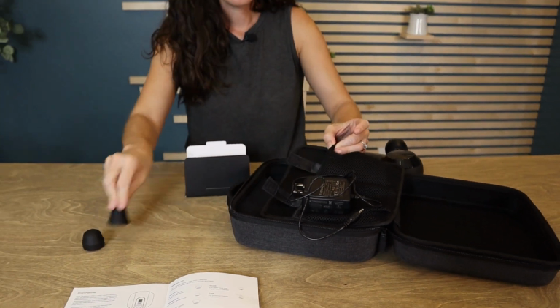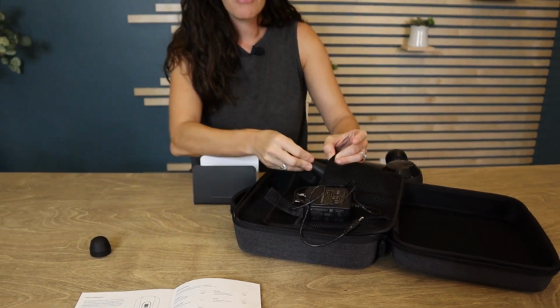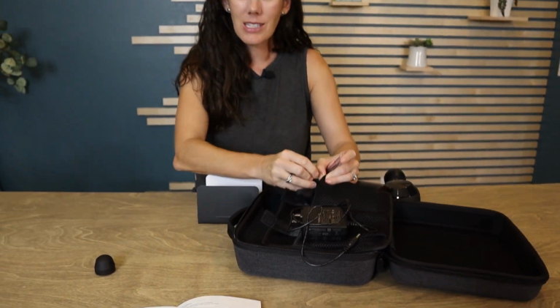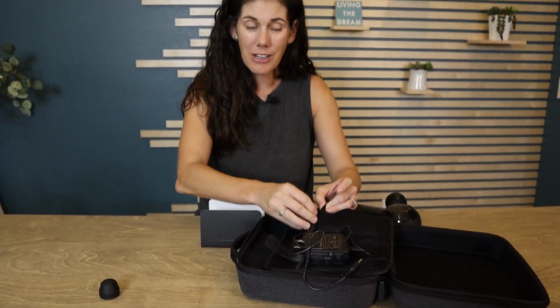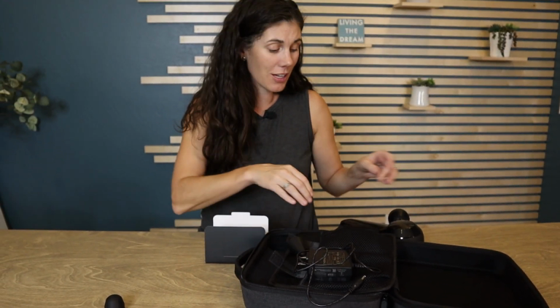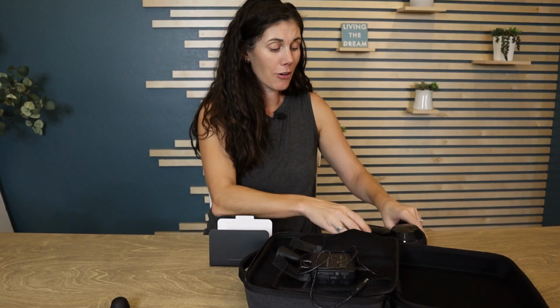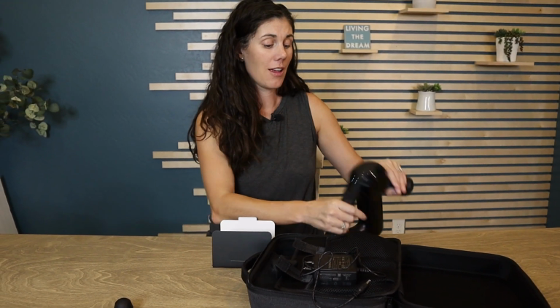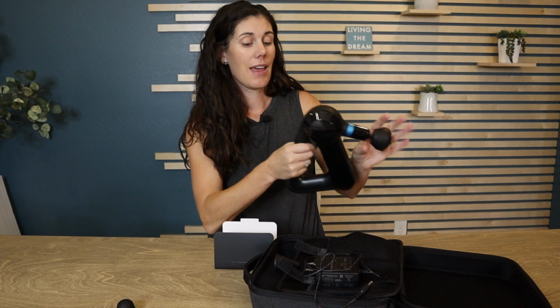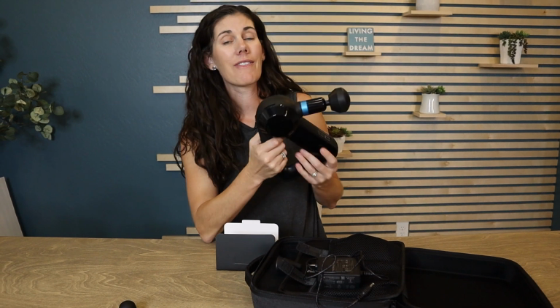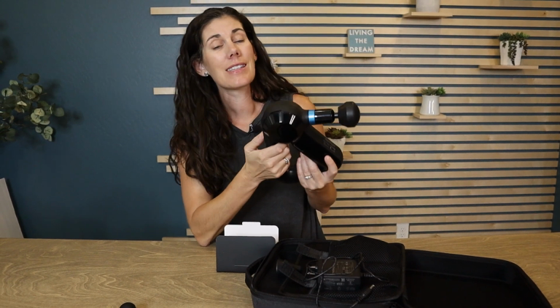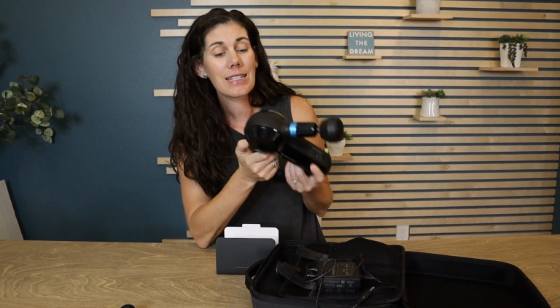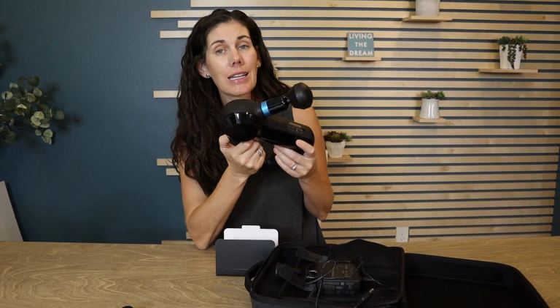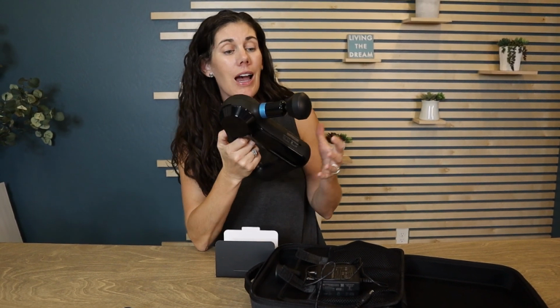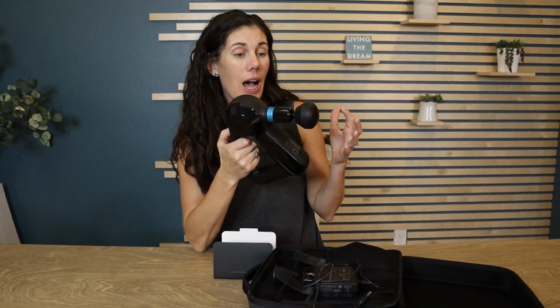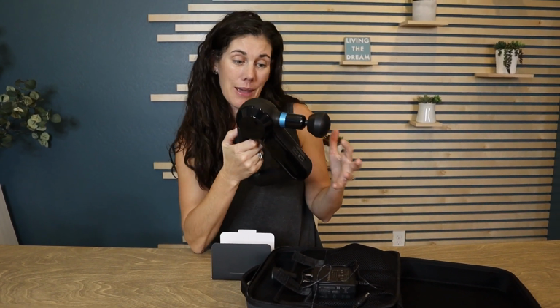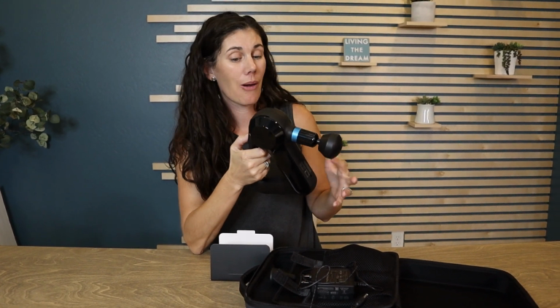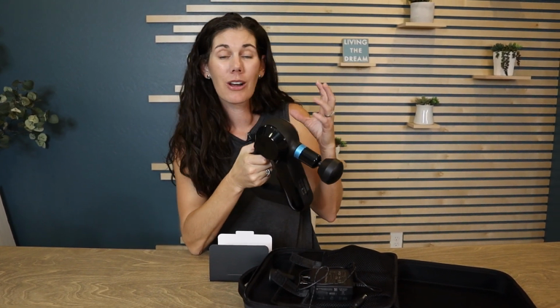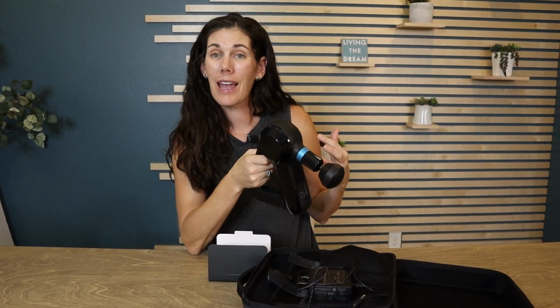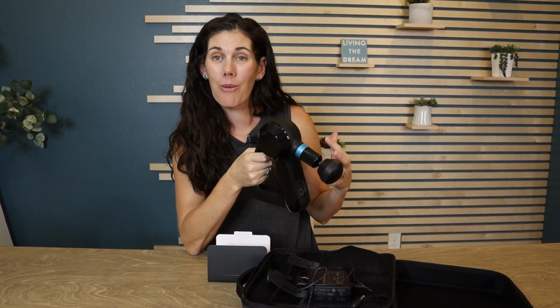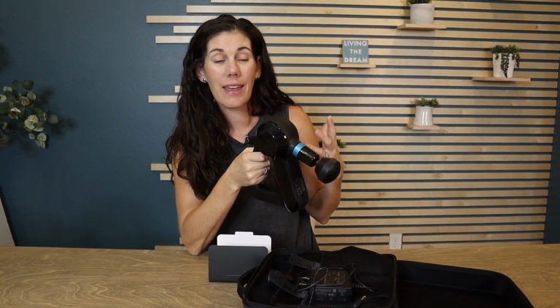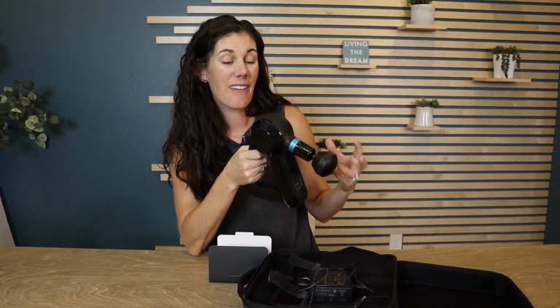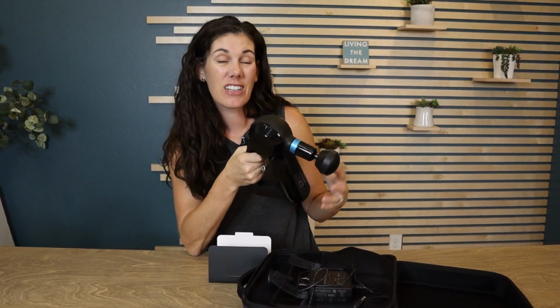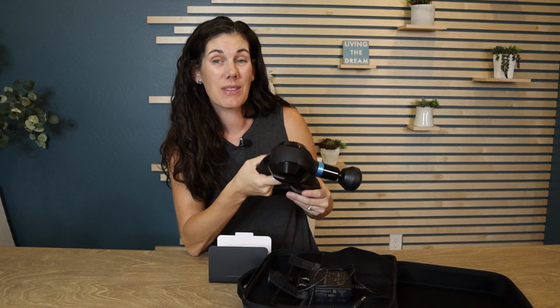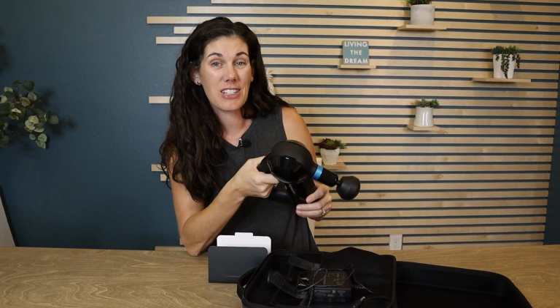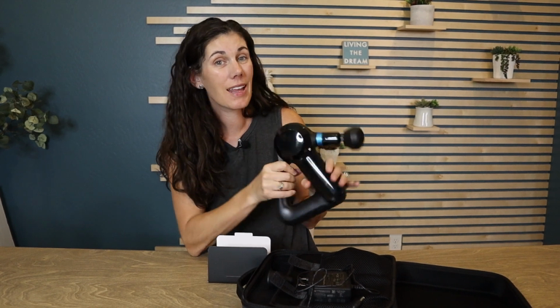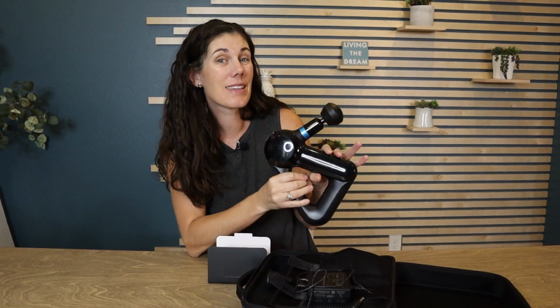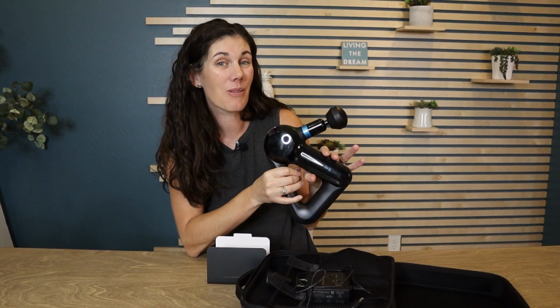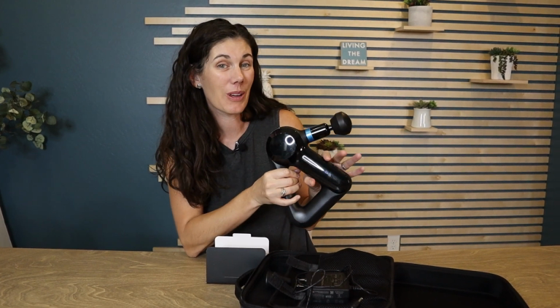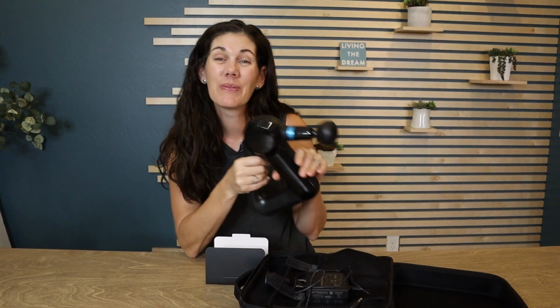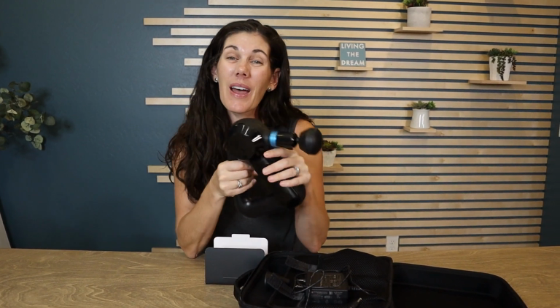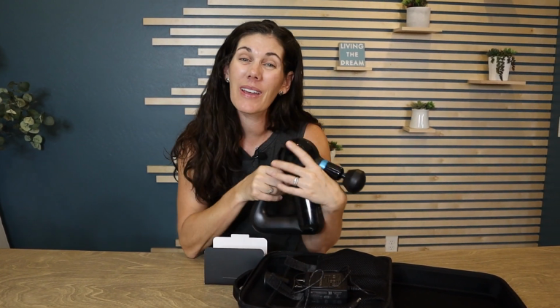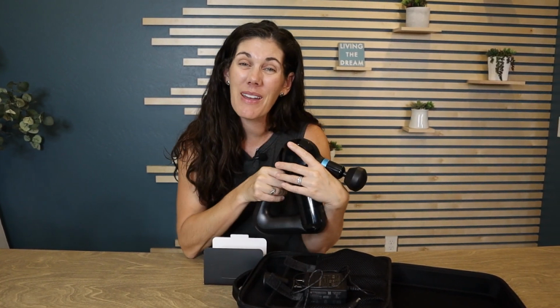So if this is what you're looking for — a fantastic, high-powered, yet quiet and efficient massage gun — this is the one for you. Go ahead and pick one up.